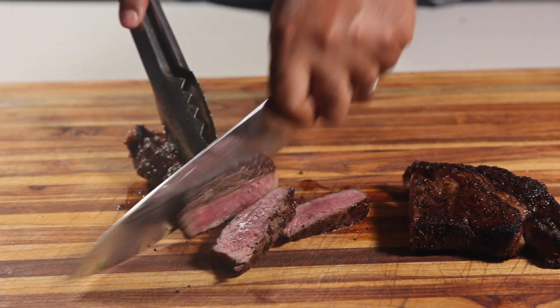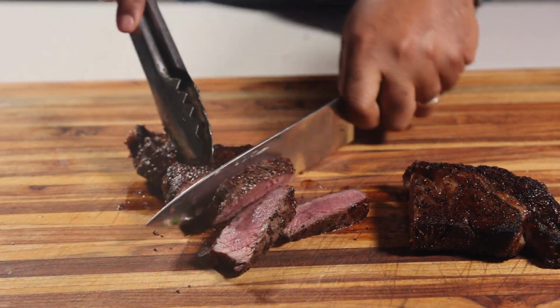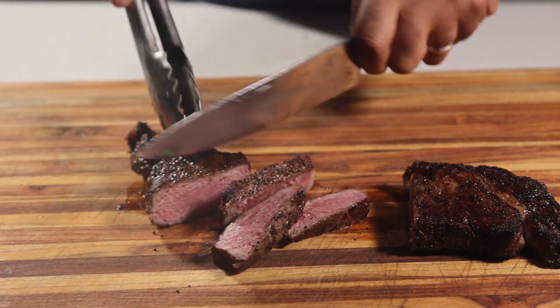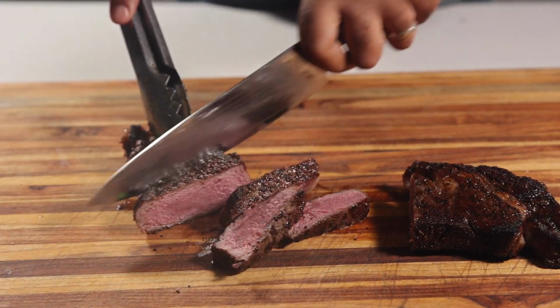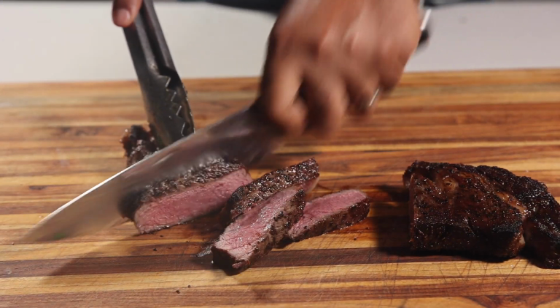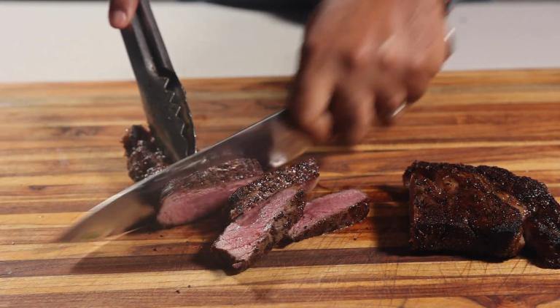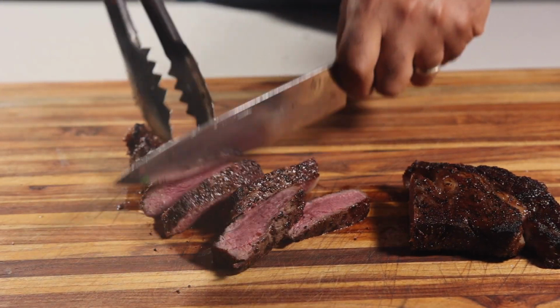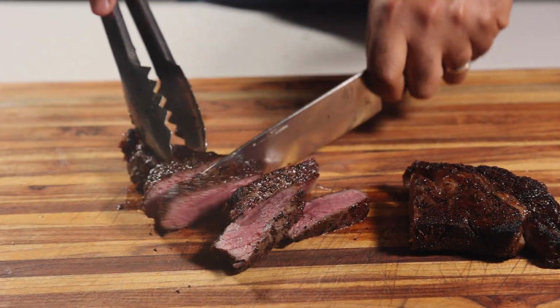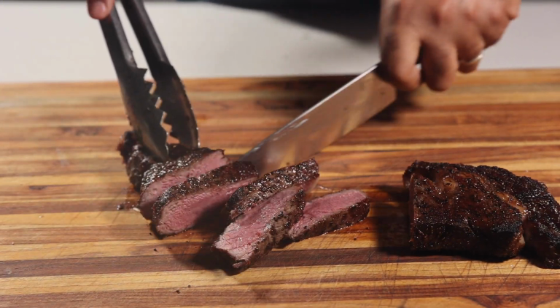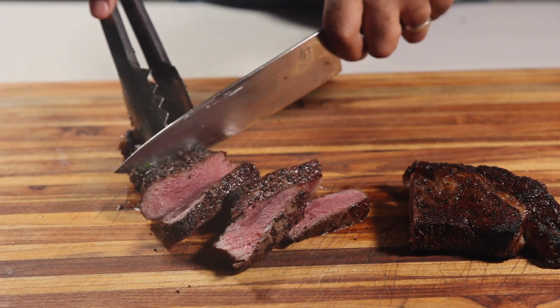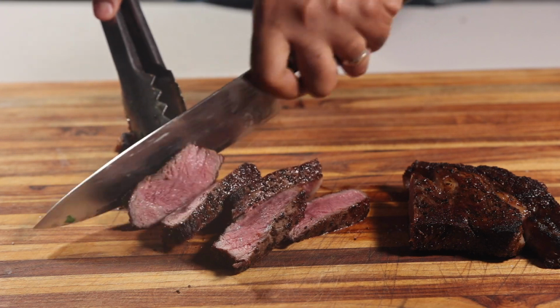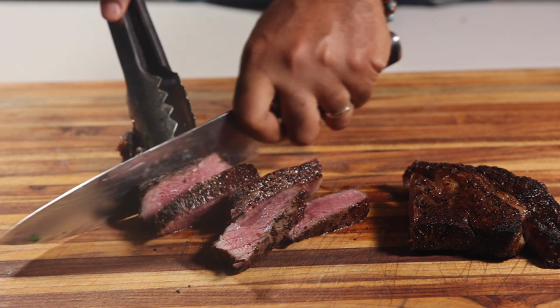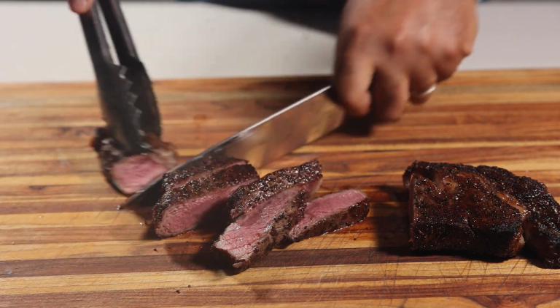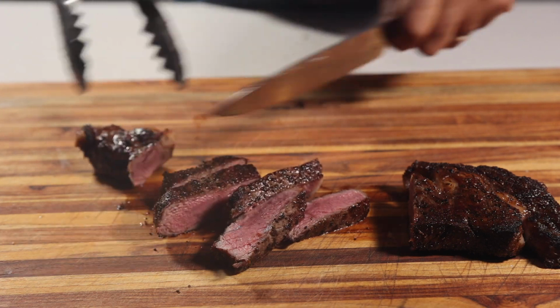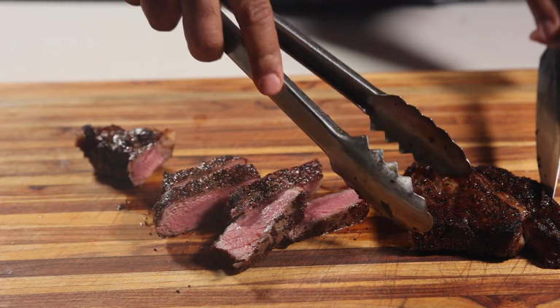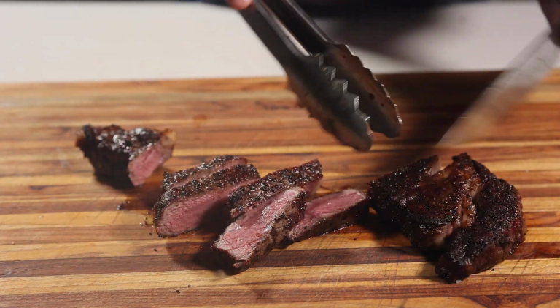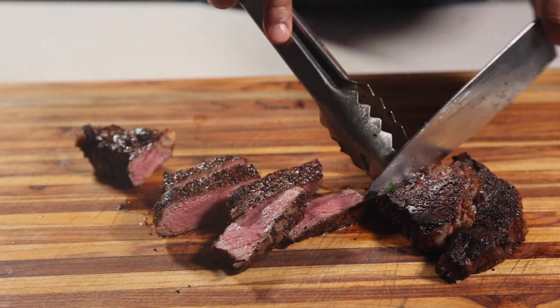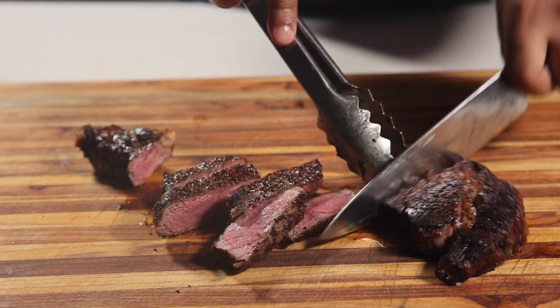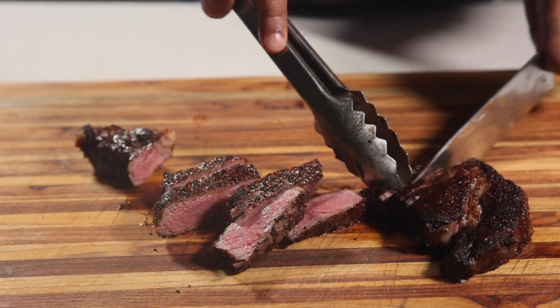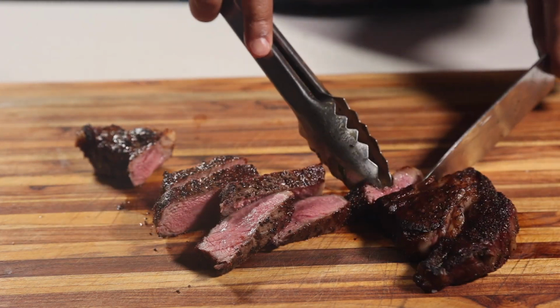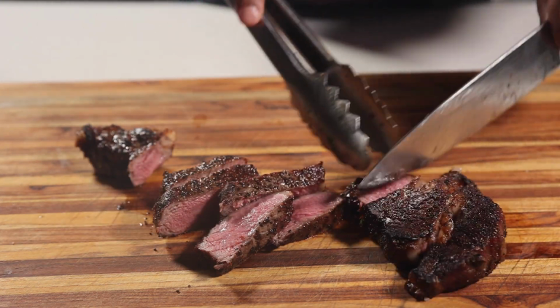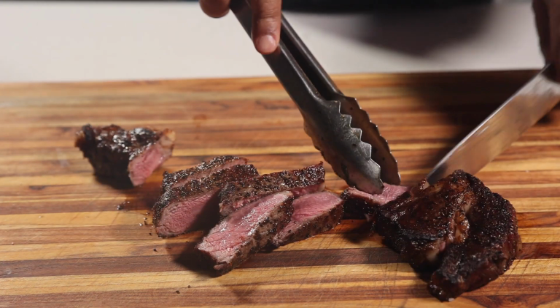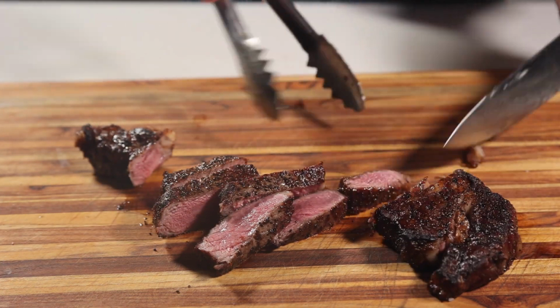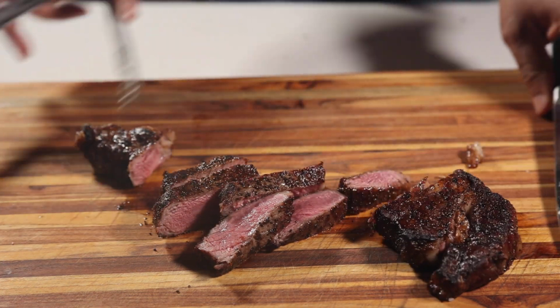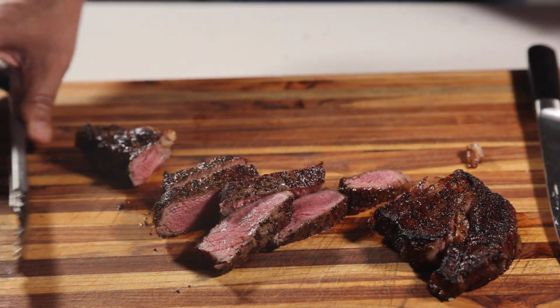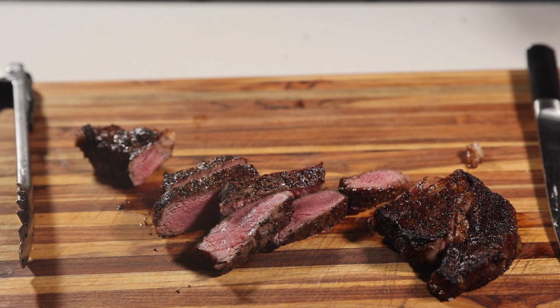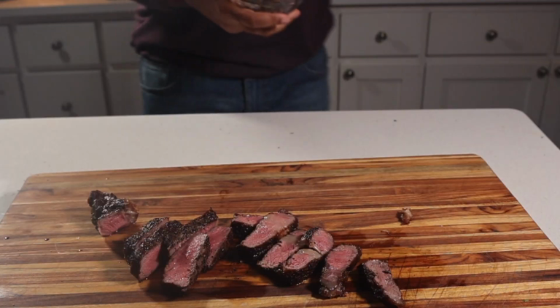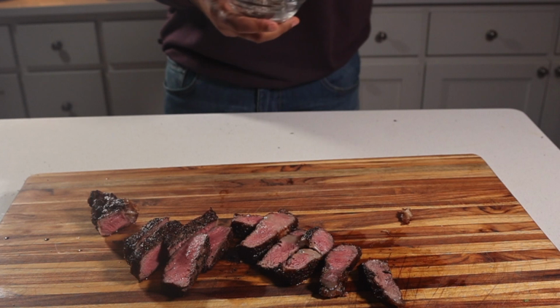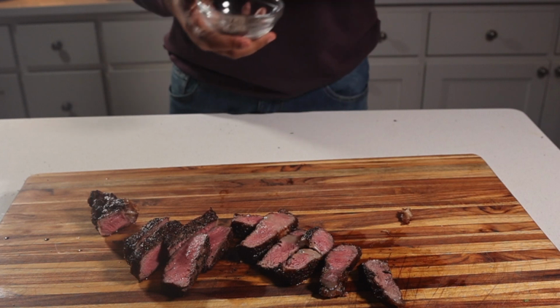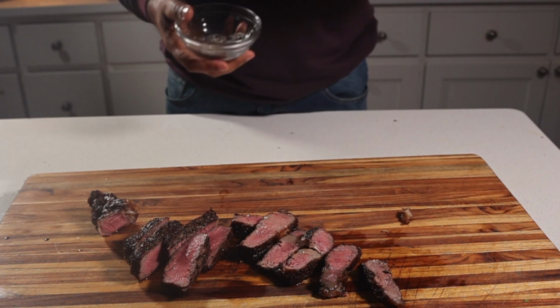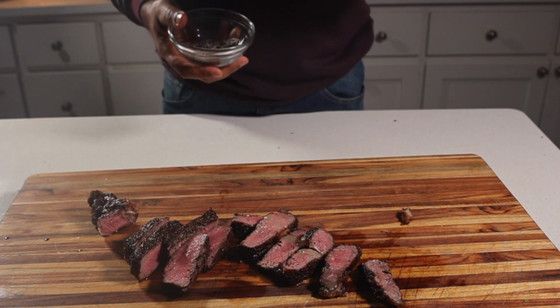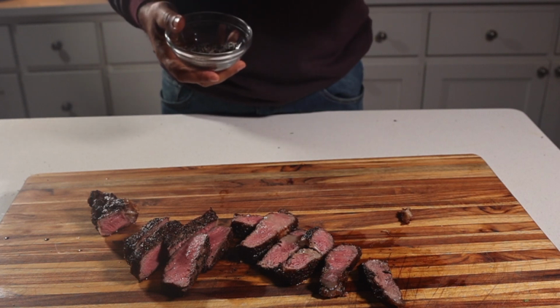My steak is very tender. It's a beautiful cut. I really, really like how this turned out. That crust on the outside is nice too.